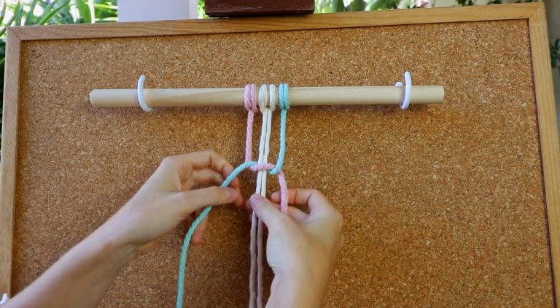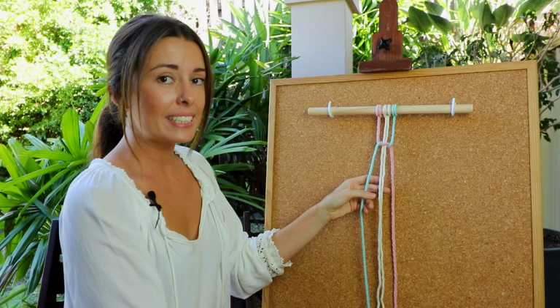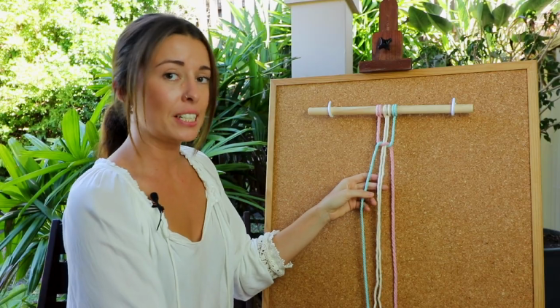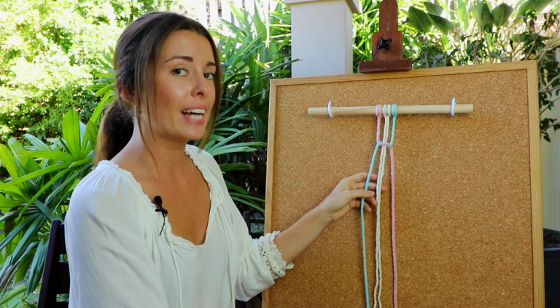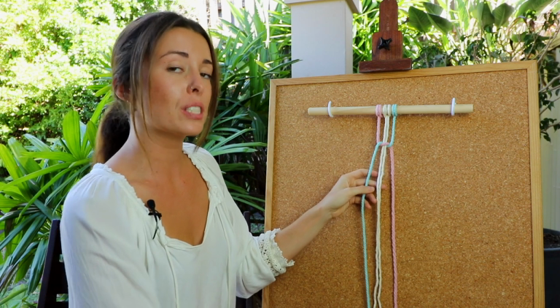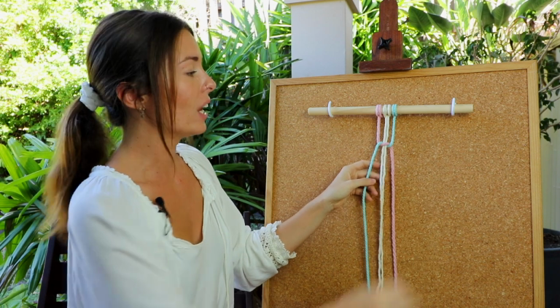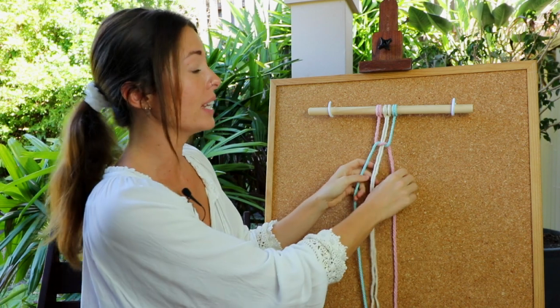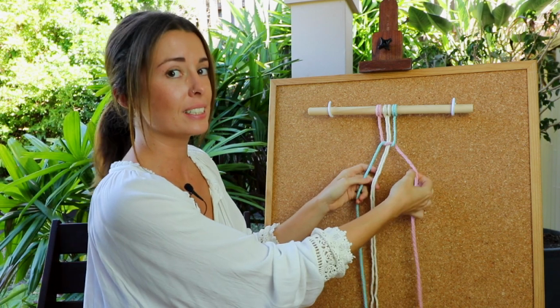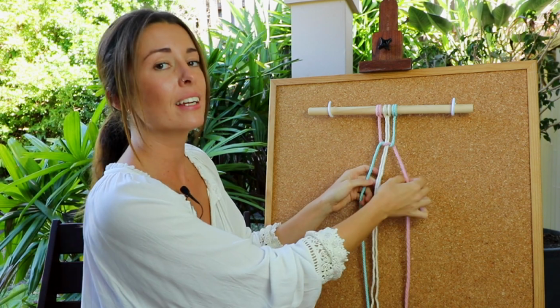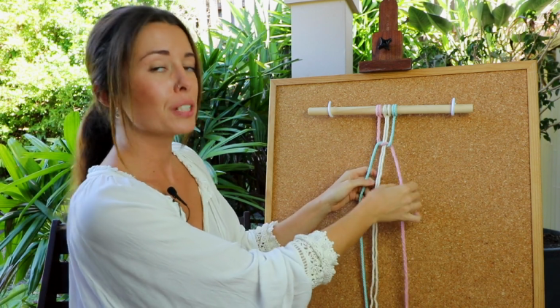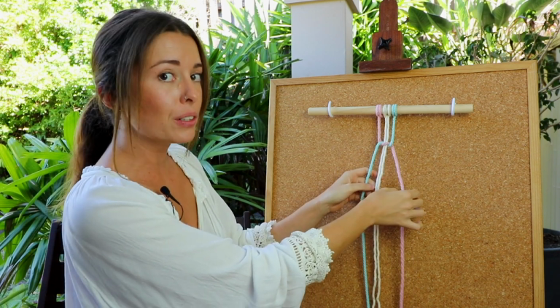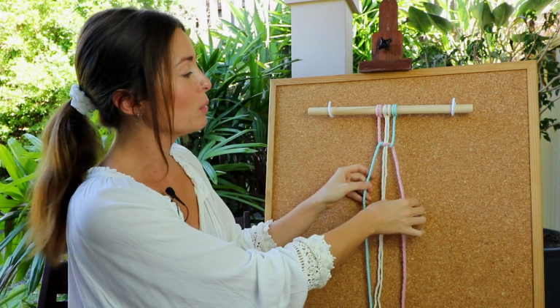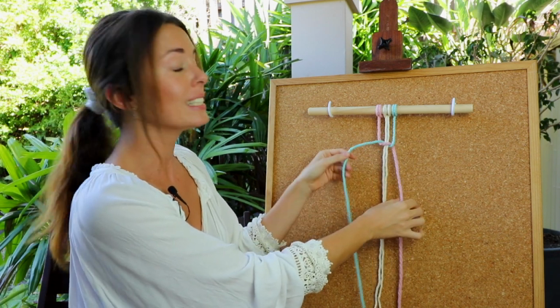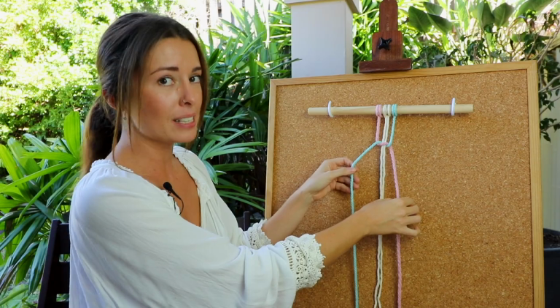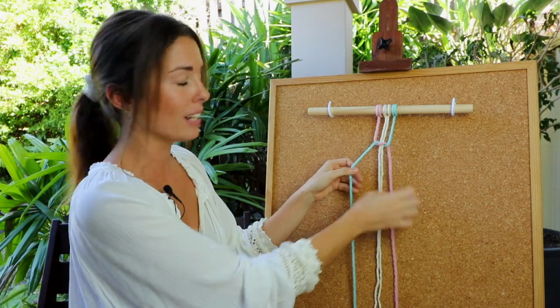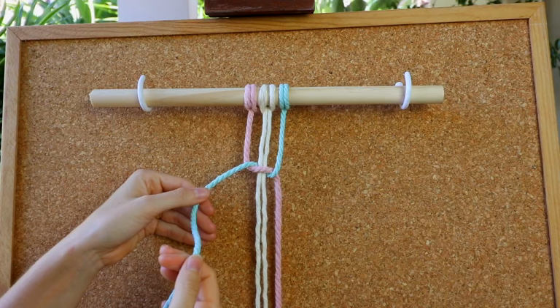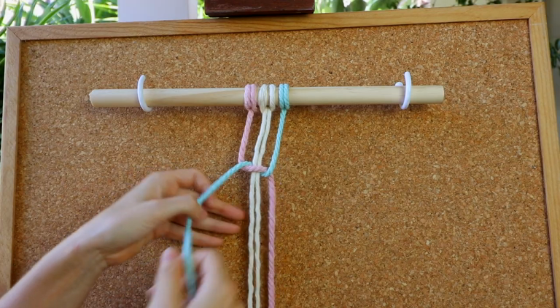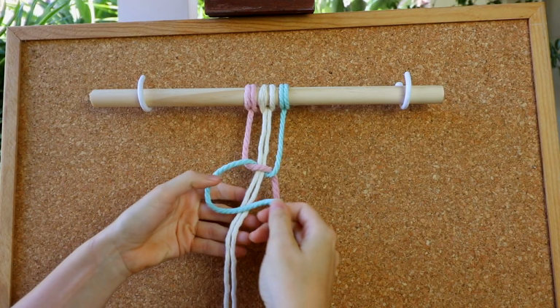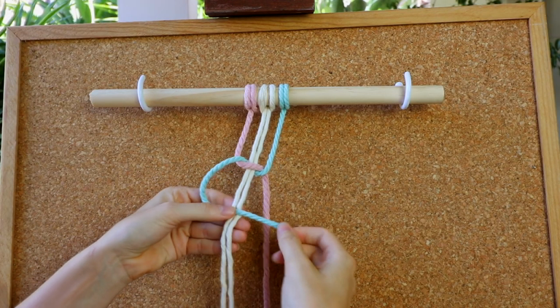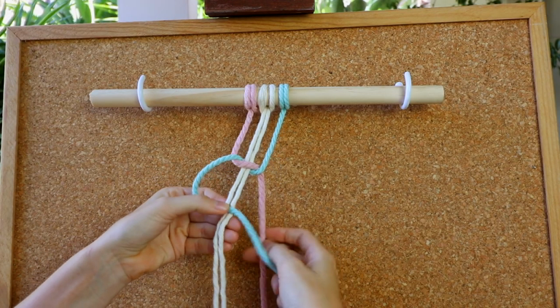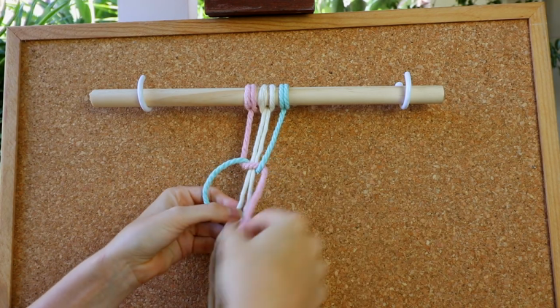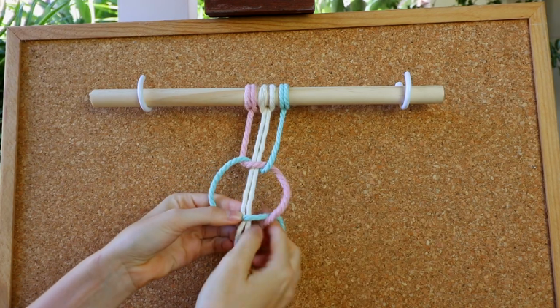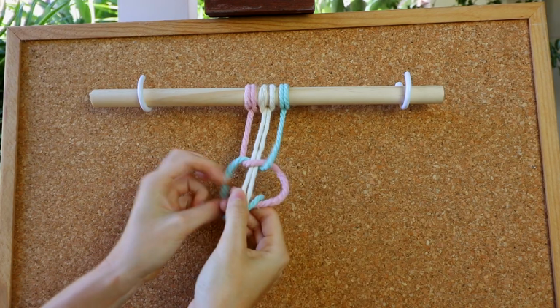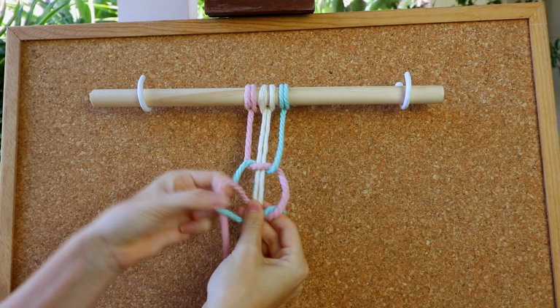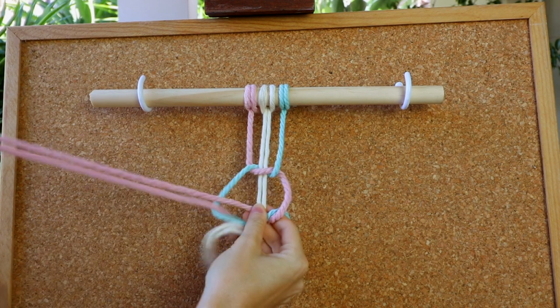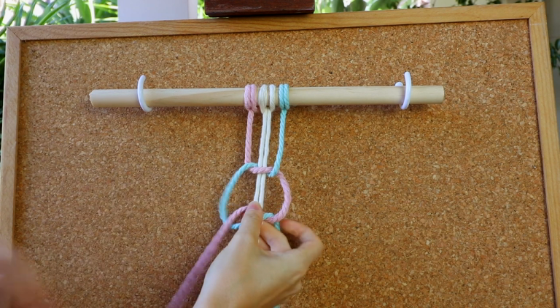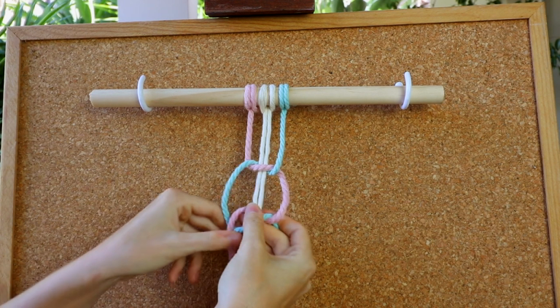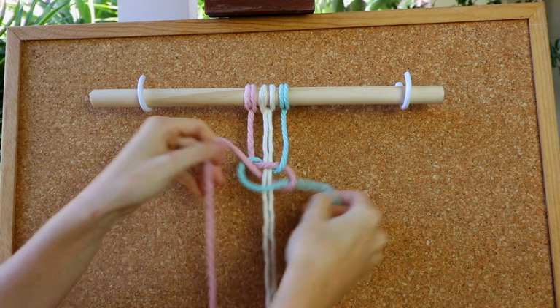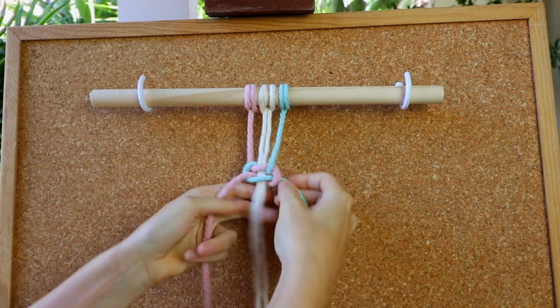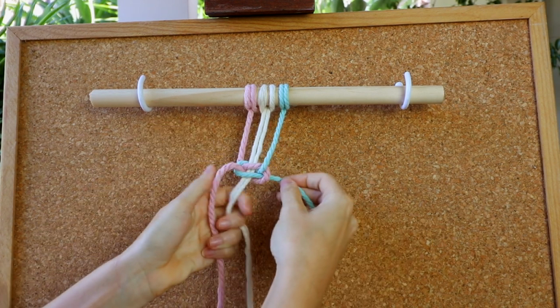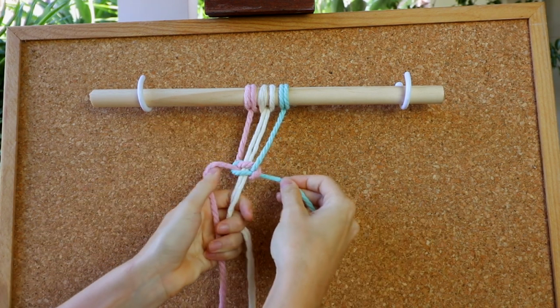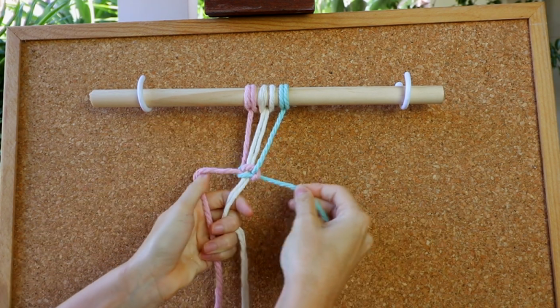Now instead of continuing as per a square knot and doing the opposite side, for a spiral knot I'm going to use the same side again. So again I'm going to take my left cord and take it over, then take the other working cord and go under and pull through like so.